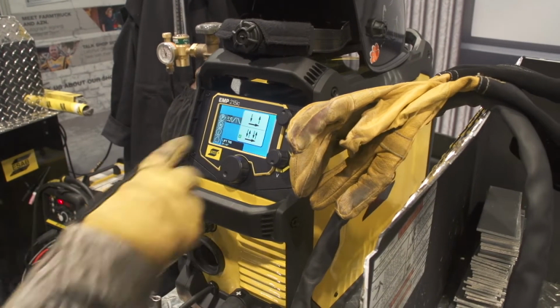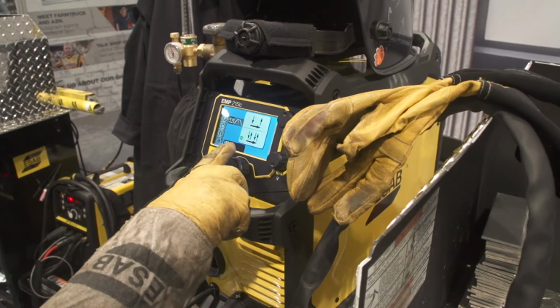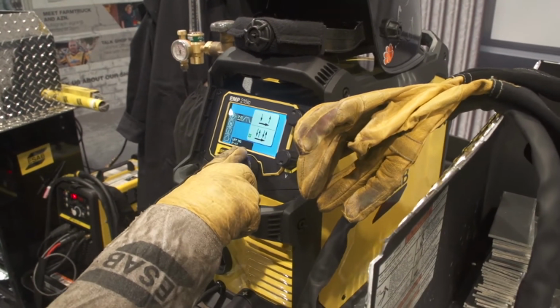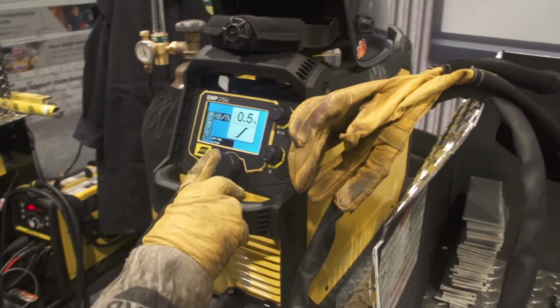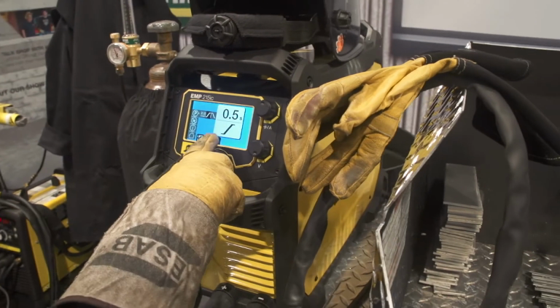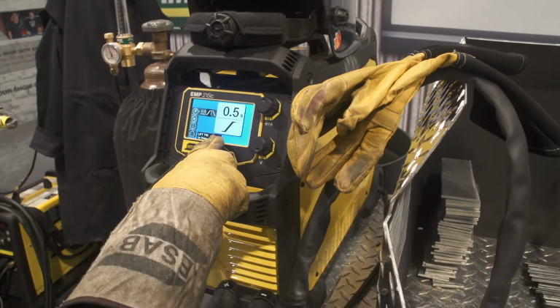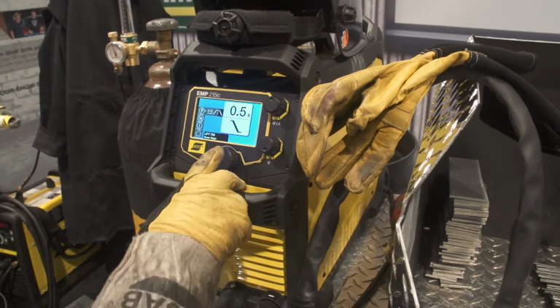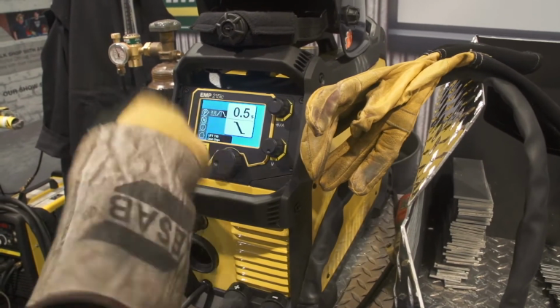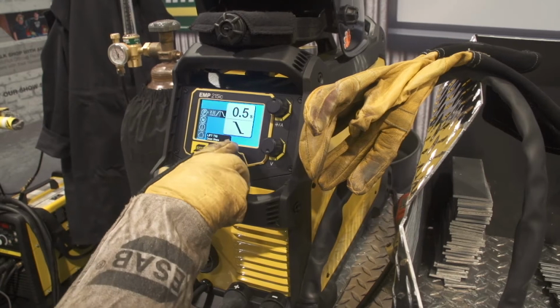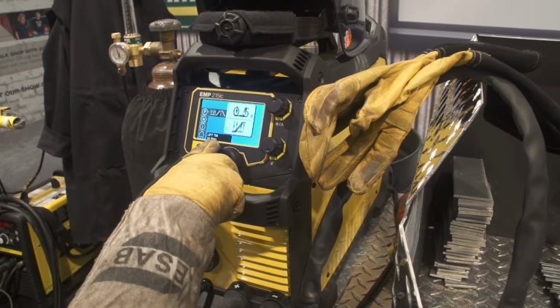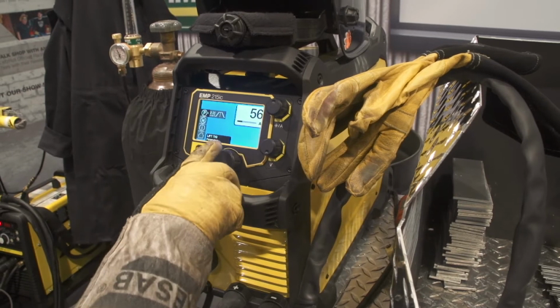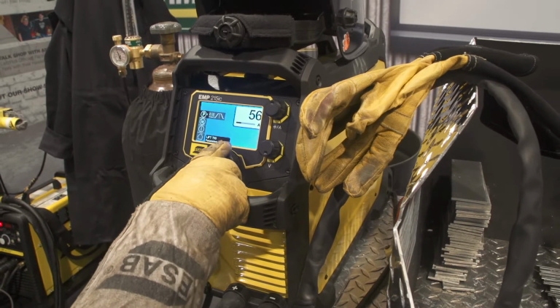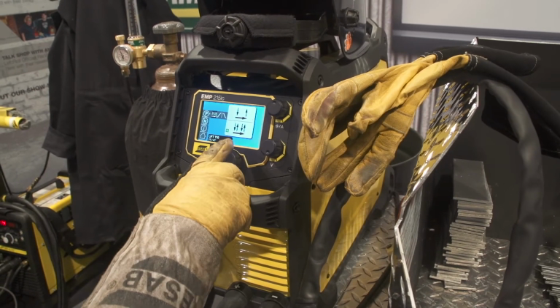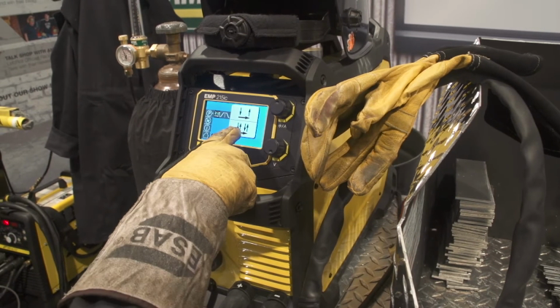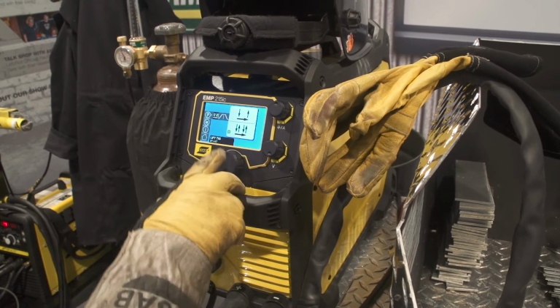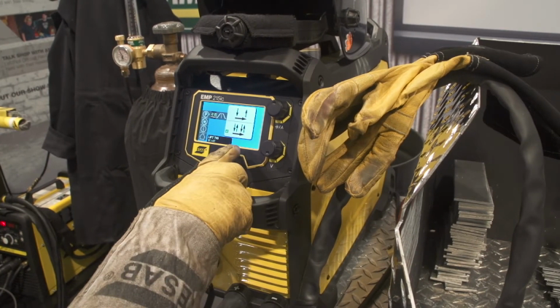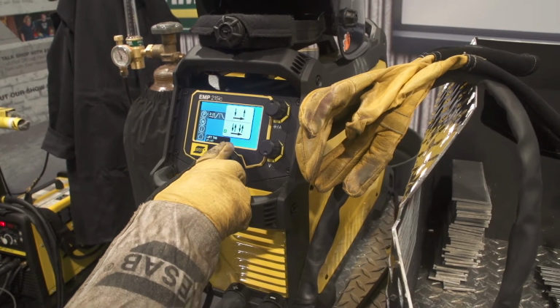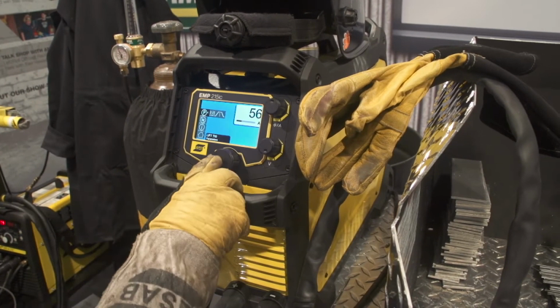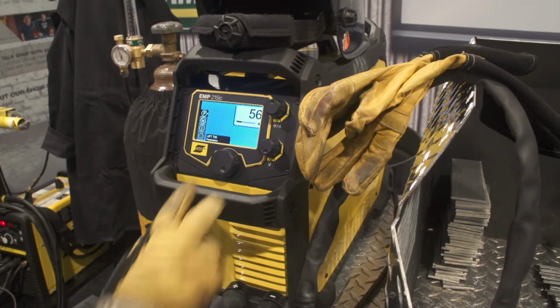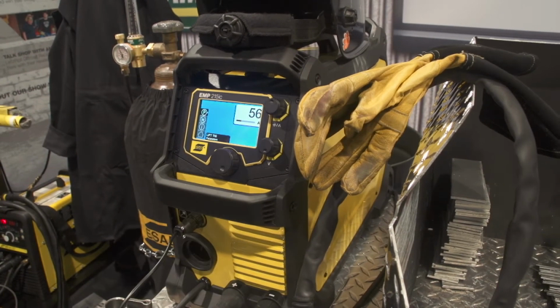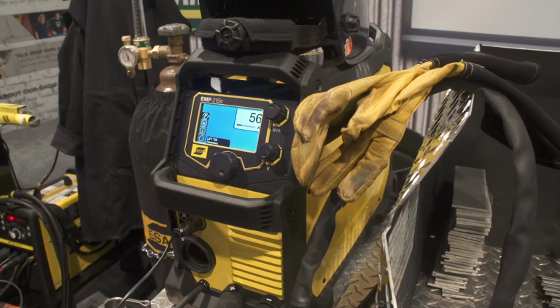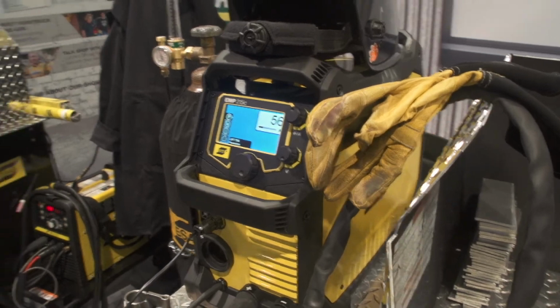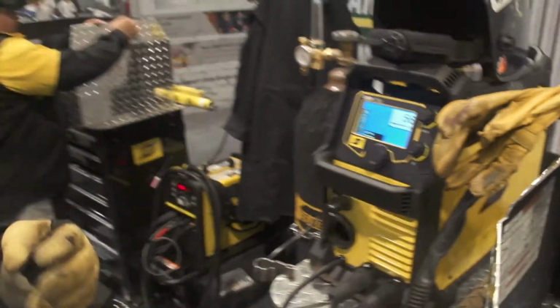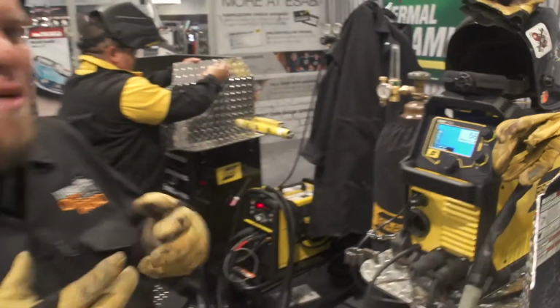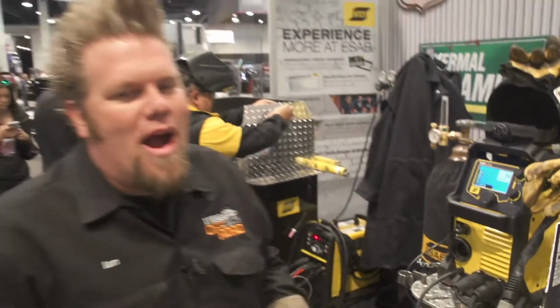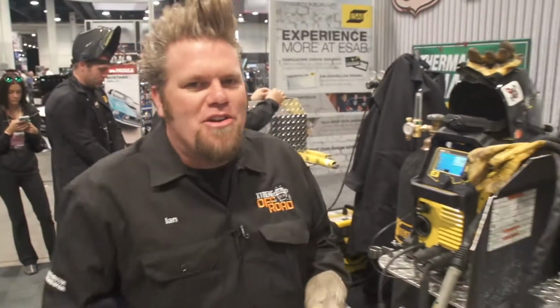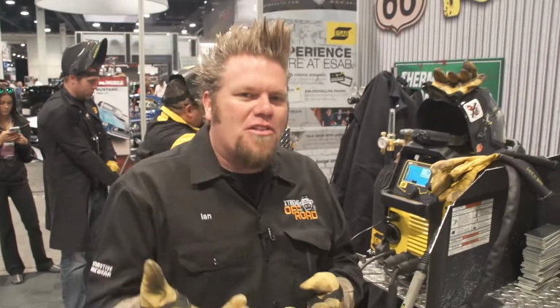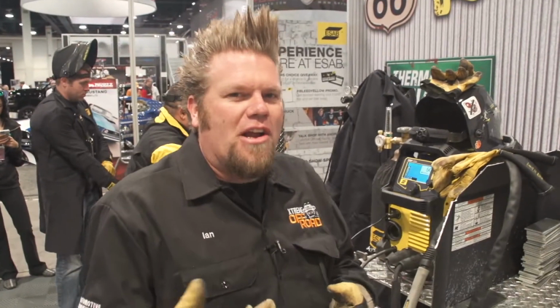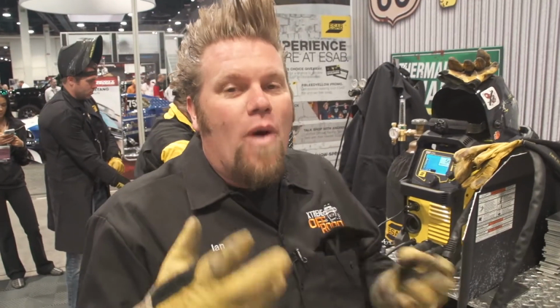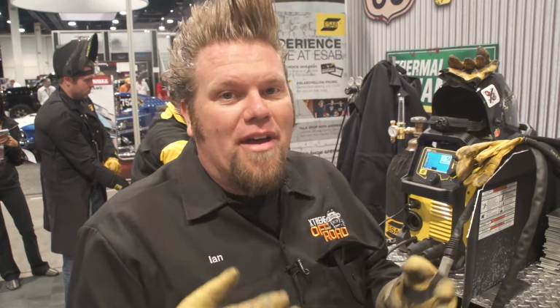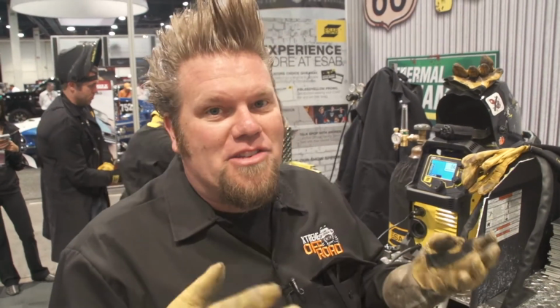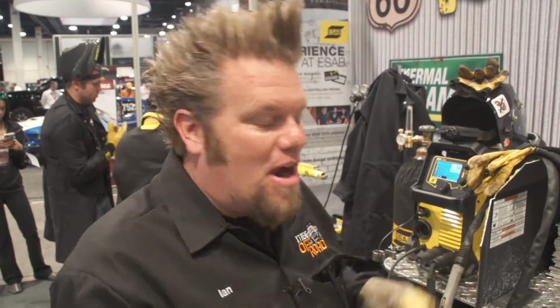One of the nice features is you also have up slope and down slope, but we'll get into that later. I have this machine set up for a four-step lift TIG start. That means there are four steps required to start the arc, weld, and then stop the arc.